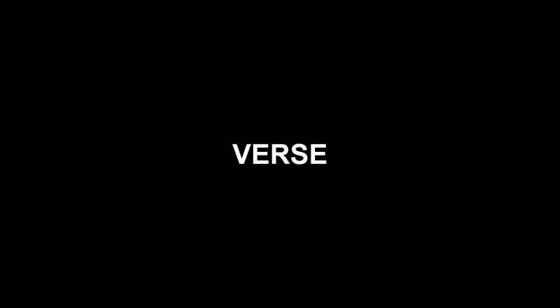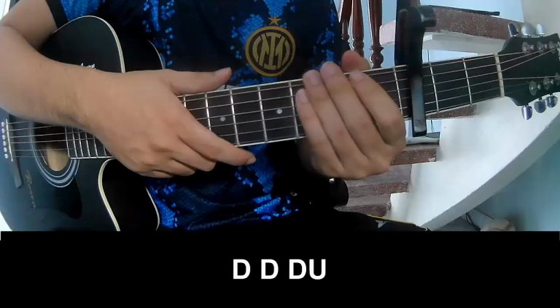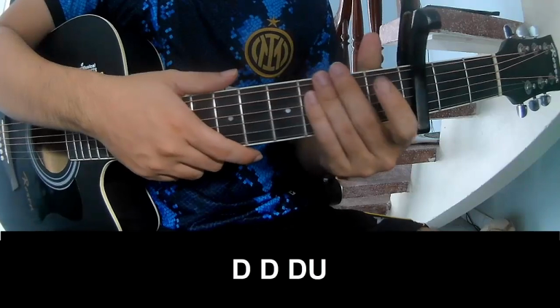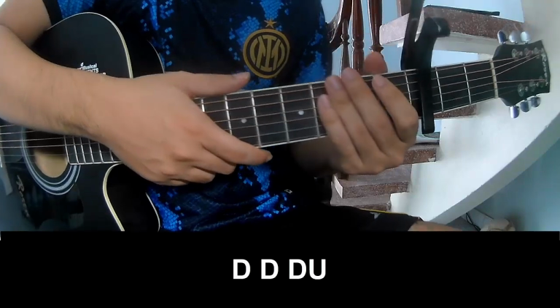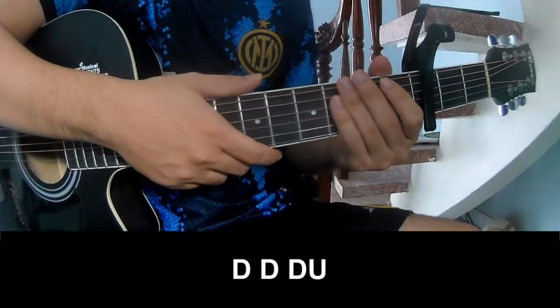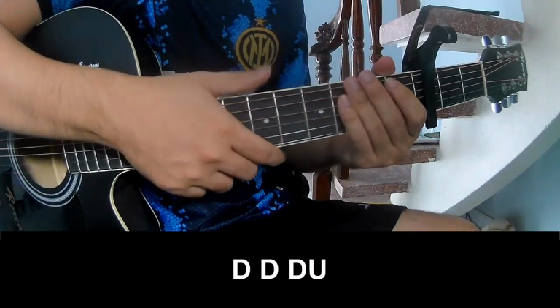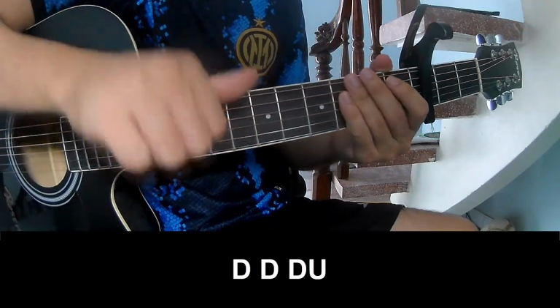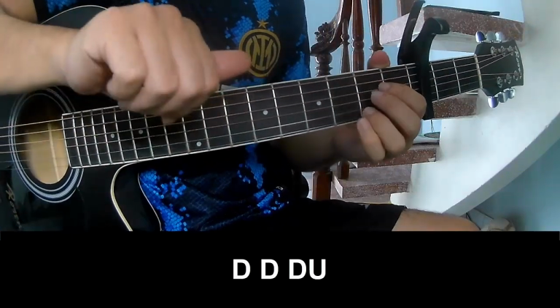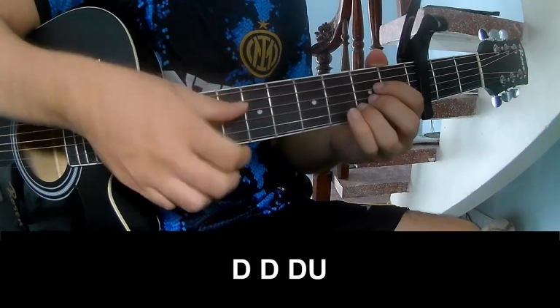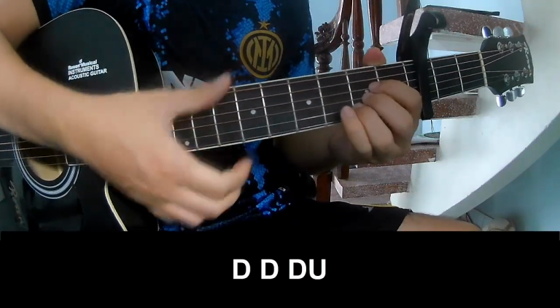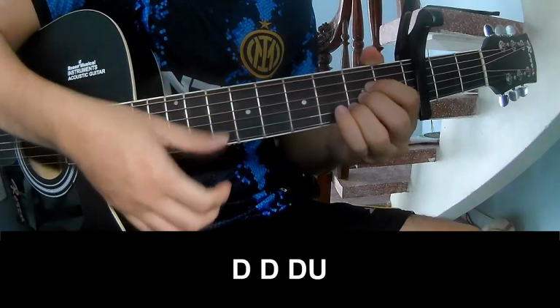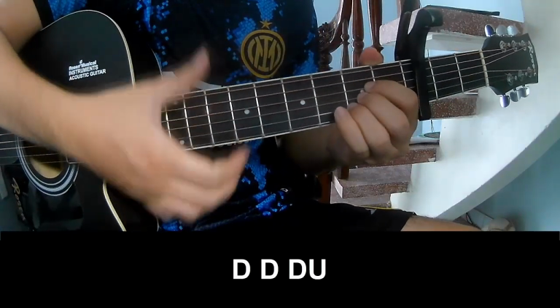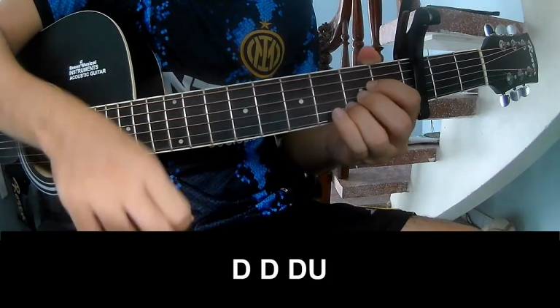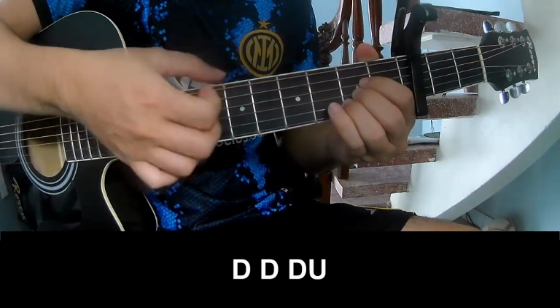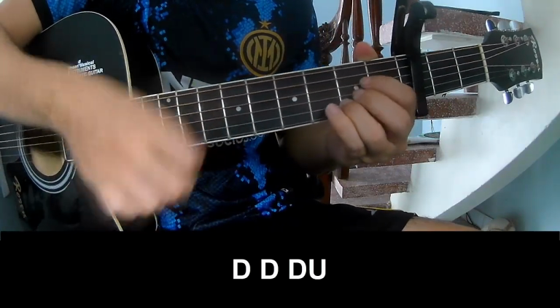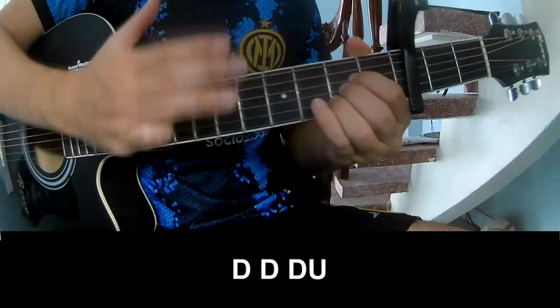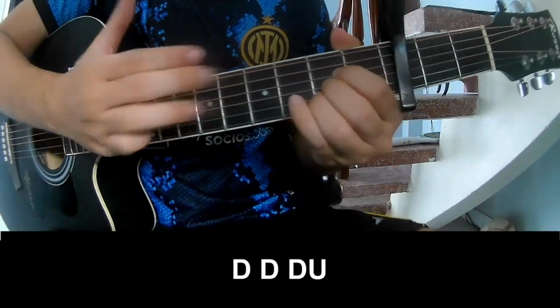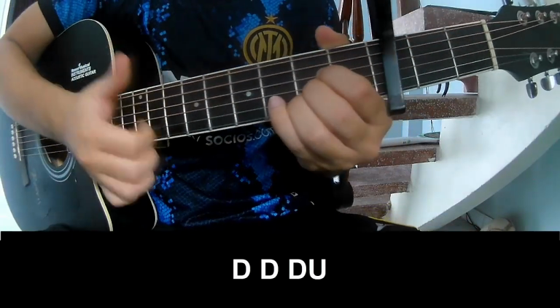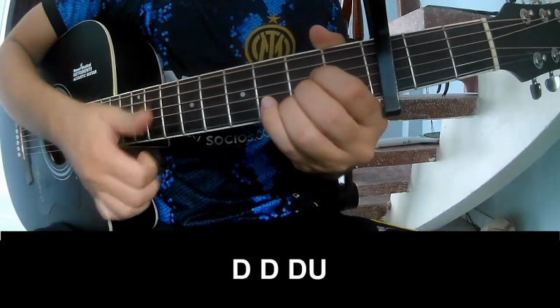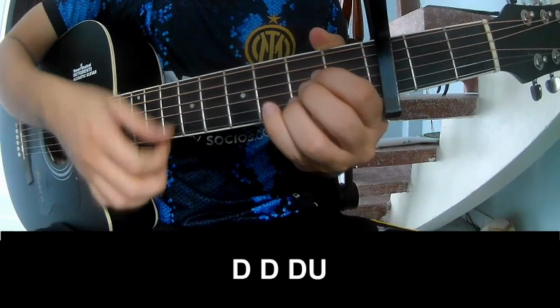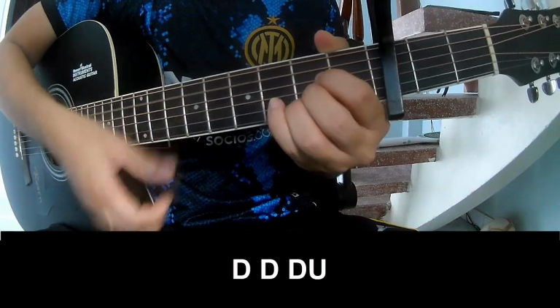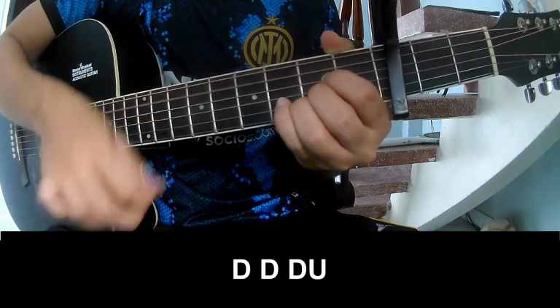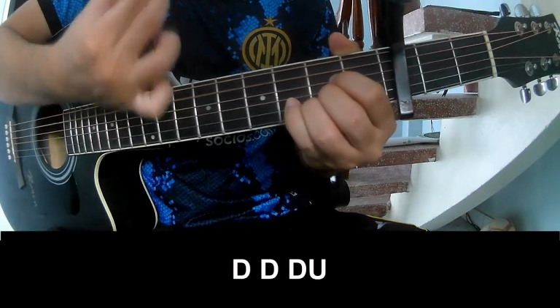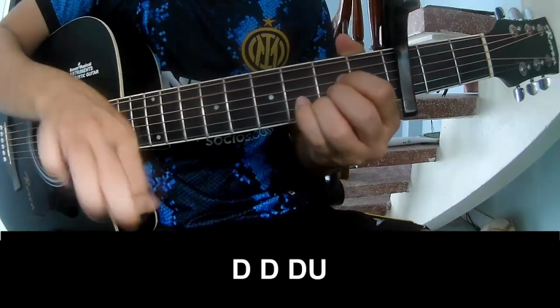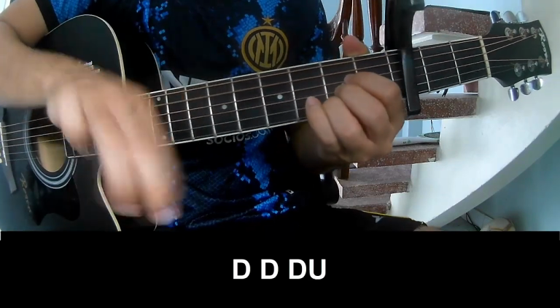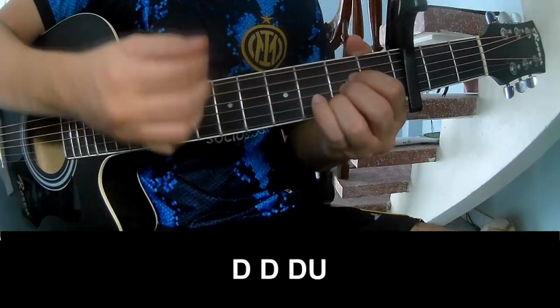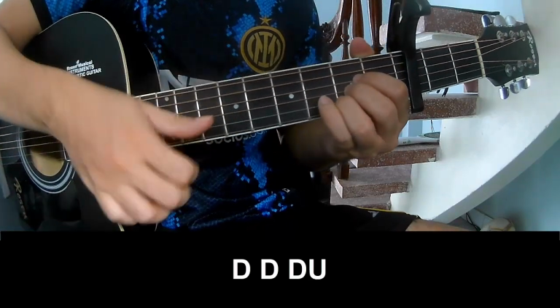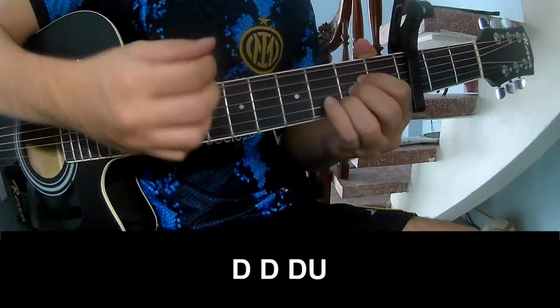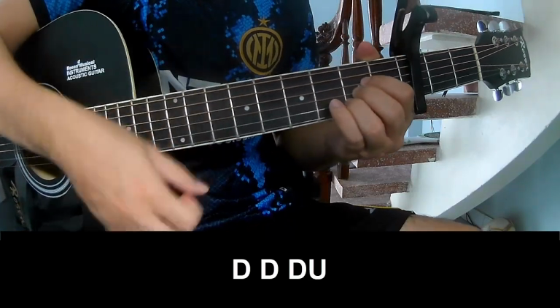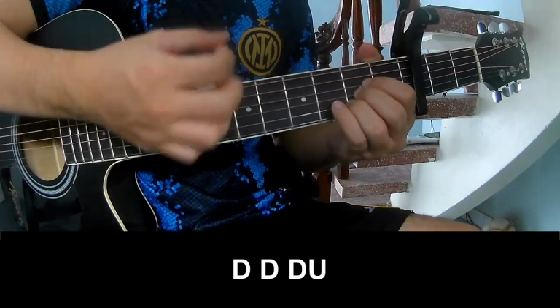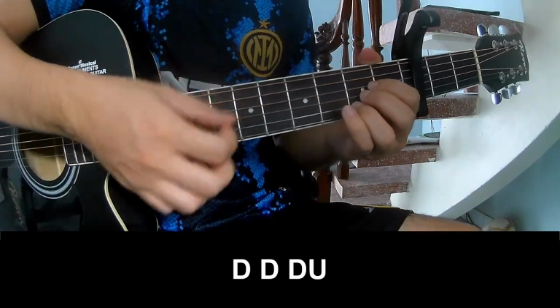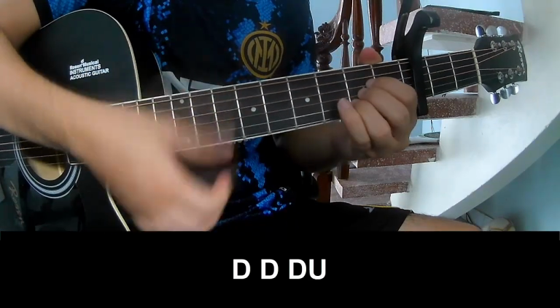First, switch cable. To play: T, T, U, T, U, T, U, T.